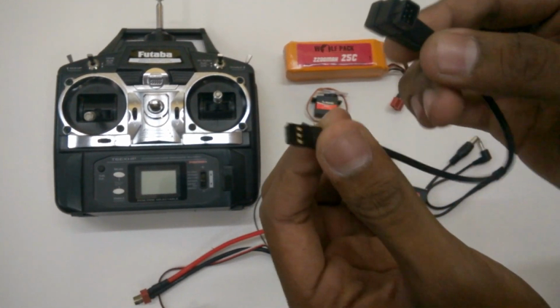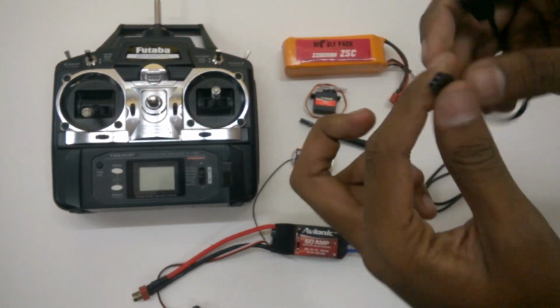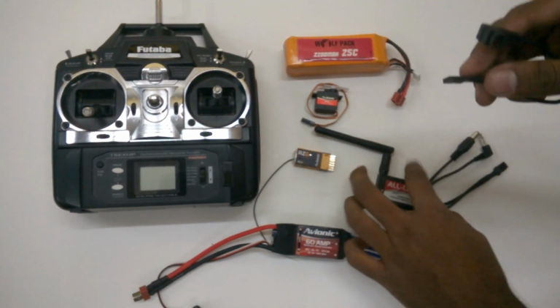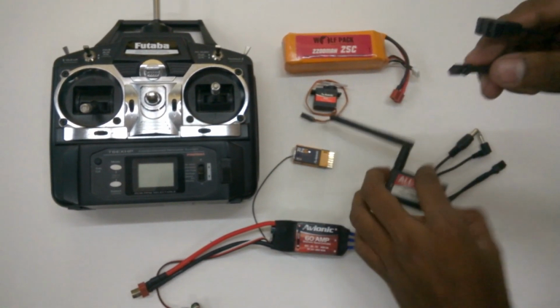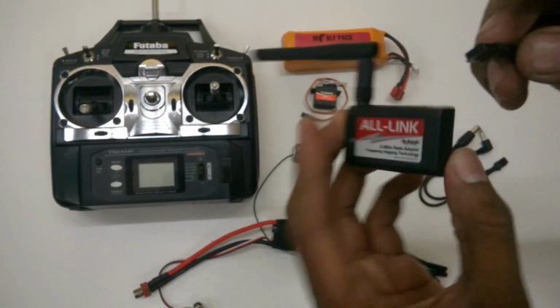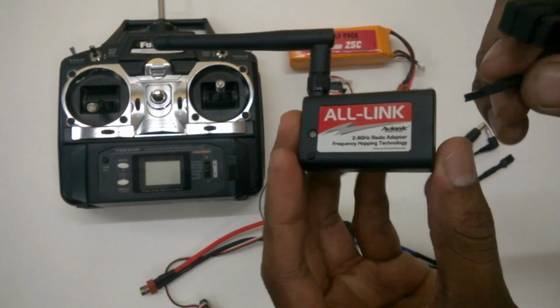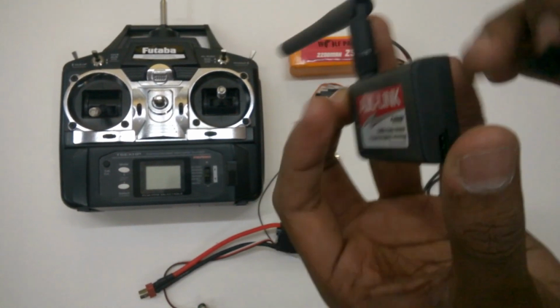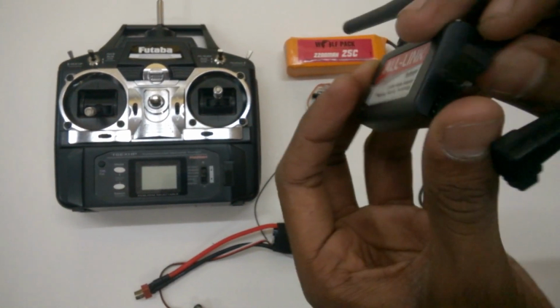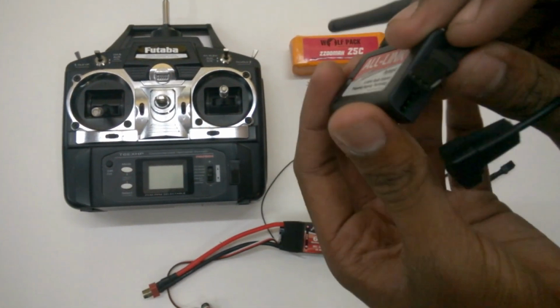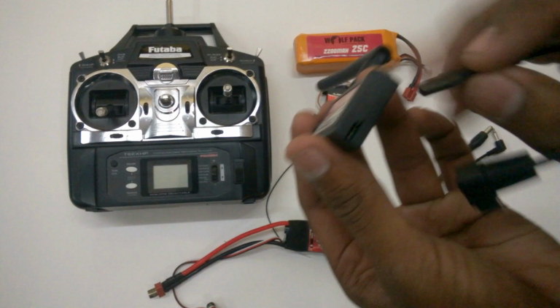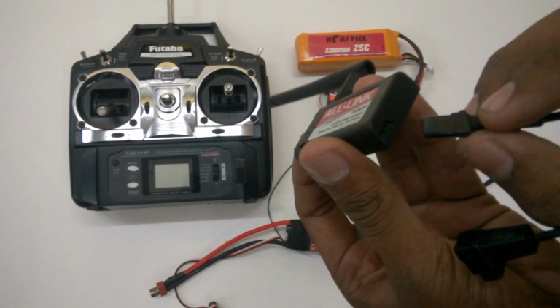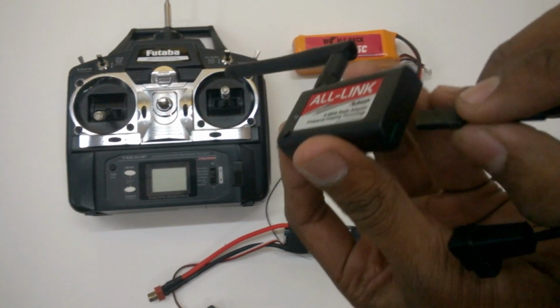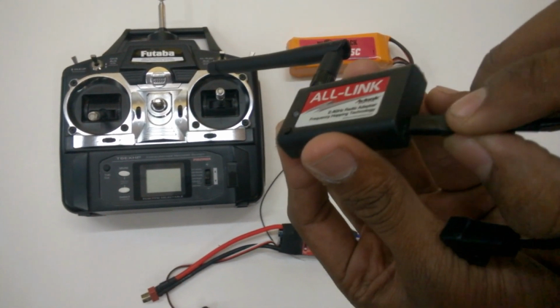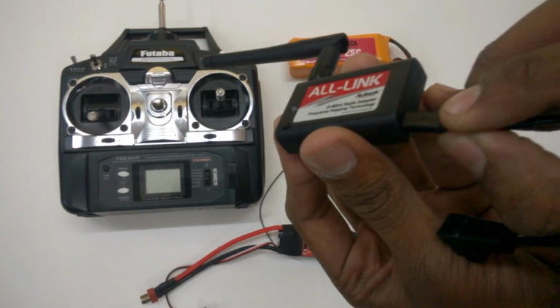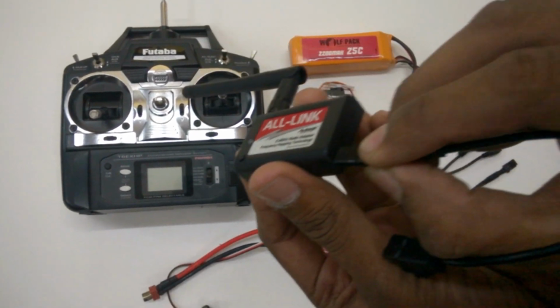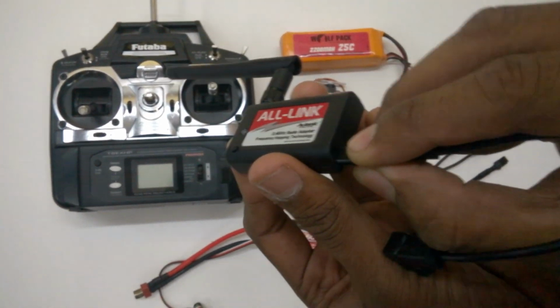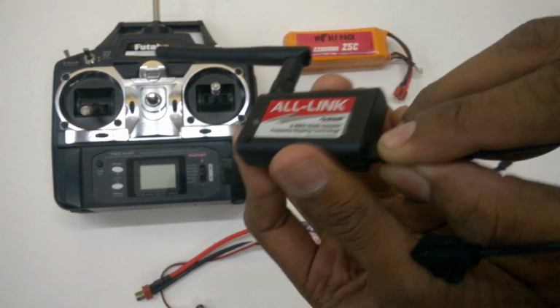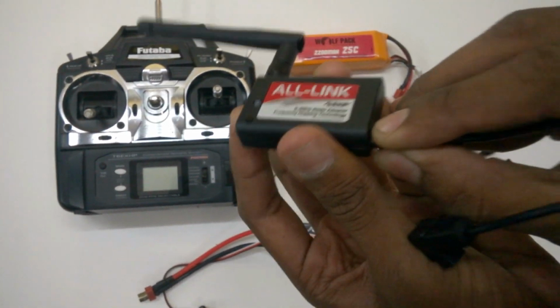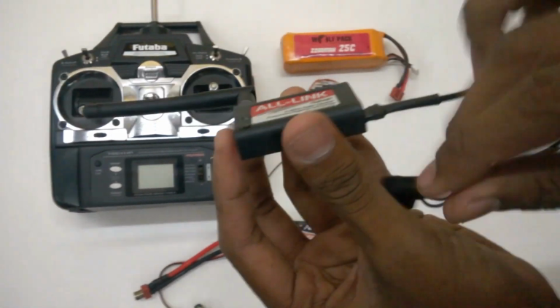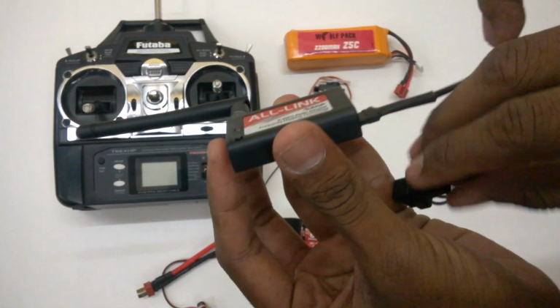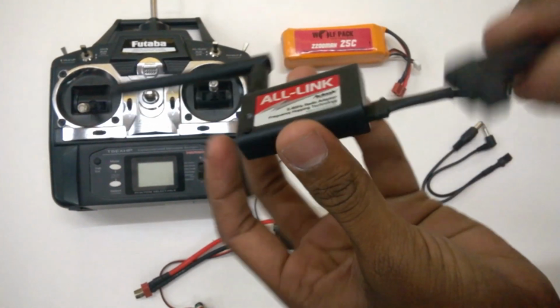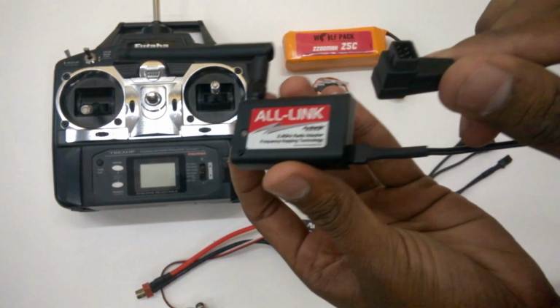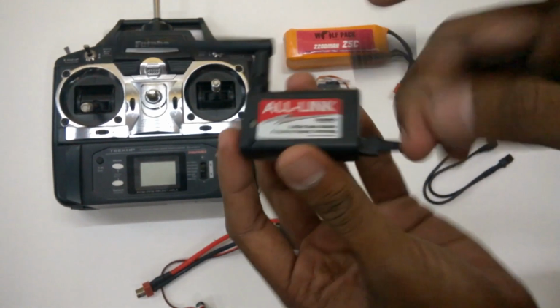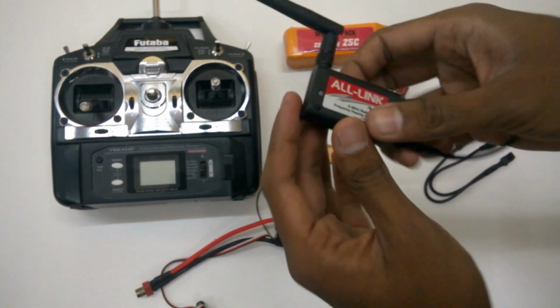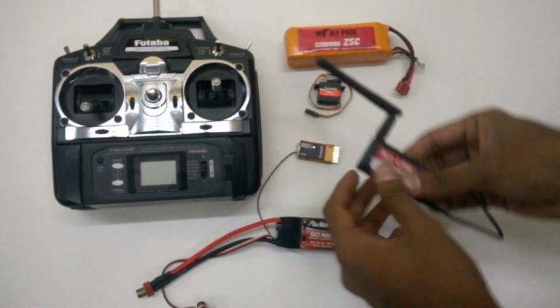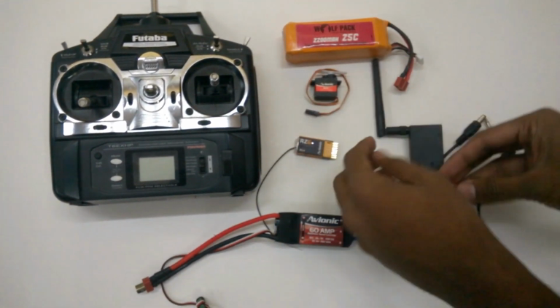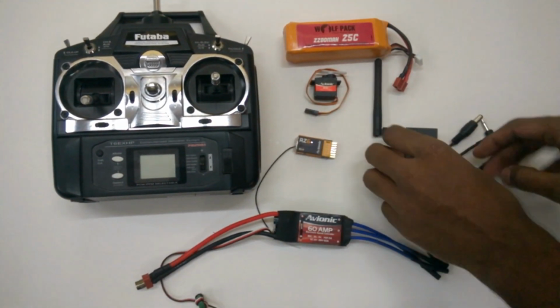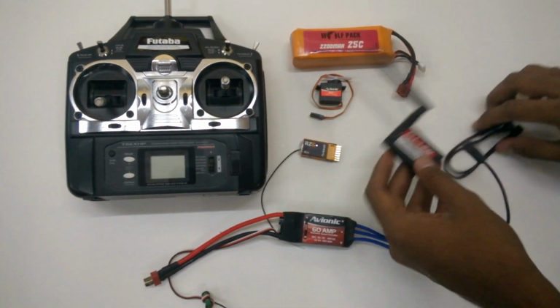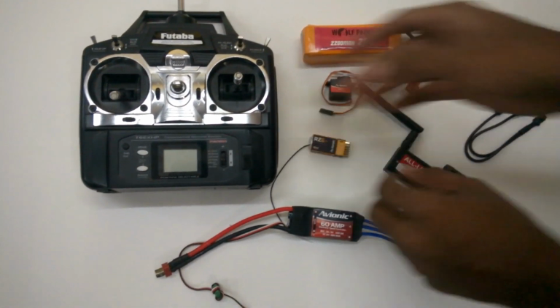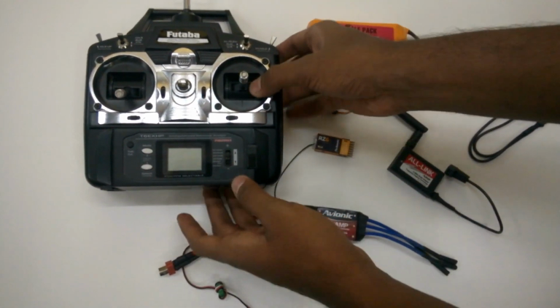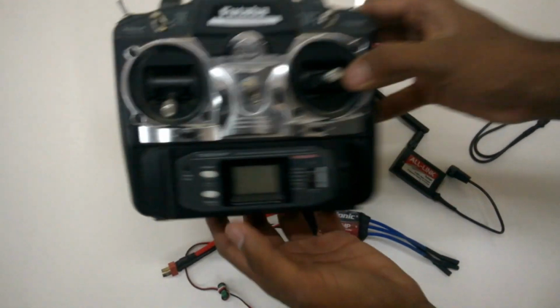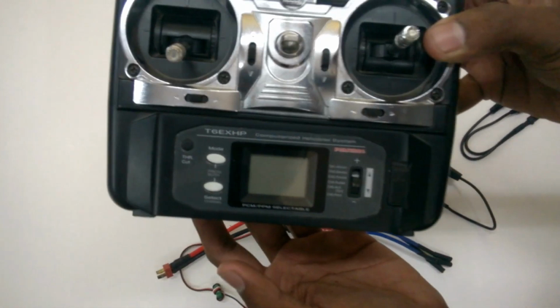You will see that these connectors match. Please go ahead and push this side of the connector into the link. And of course the other side goes across on the Futaba transmitter.